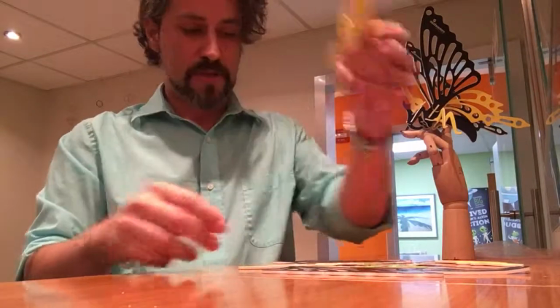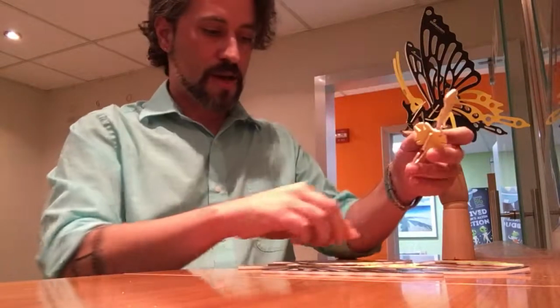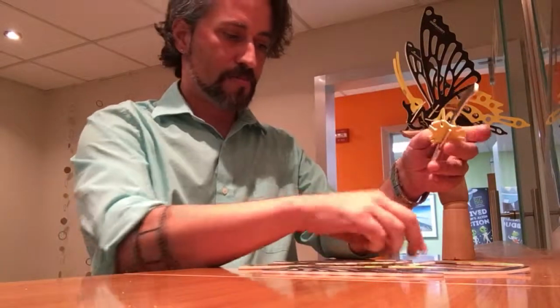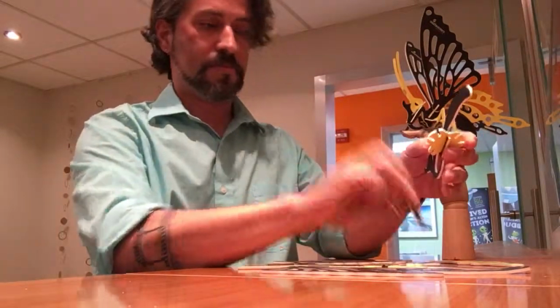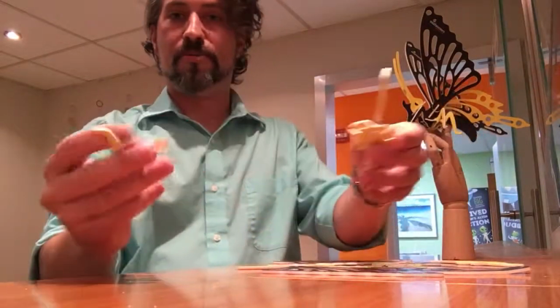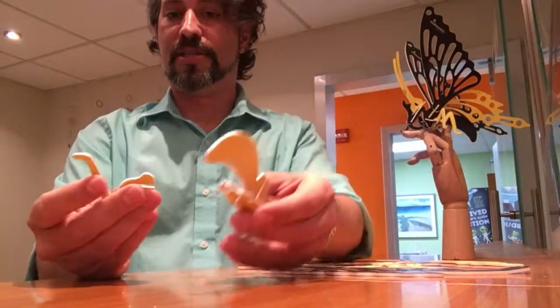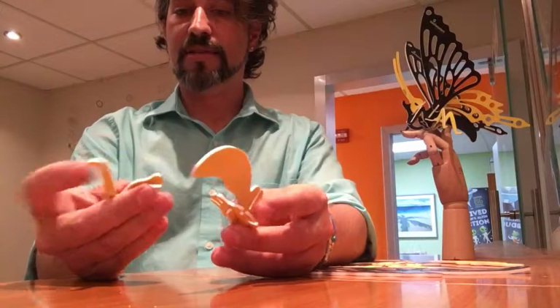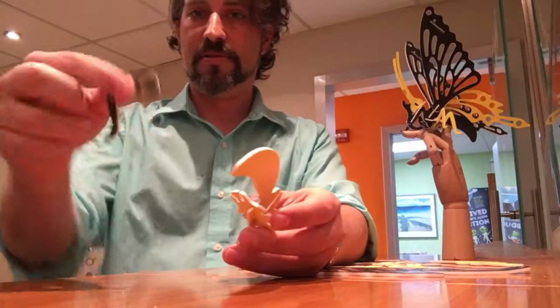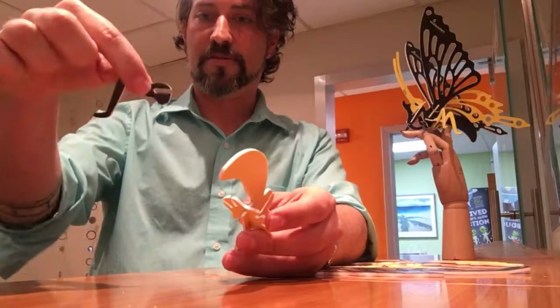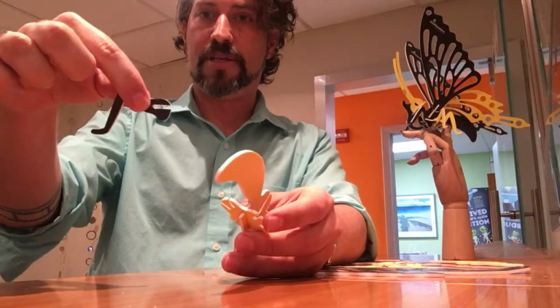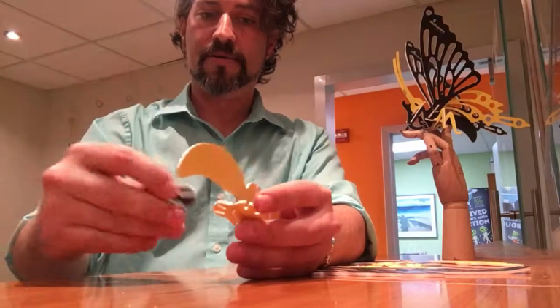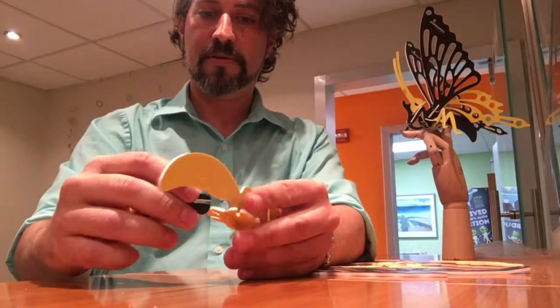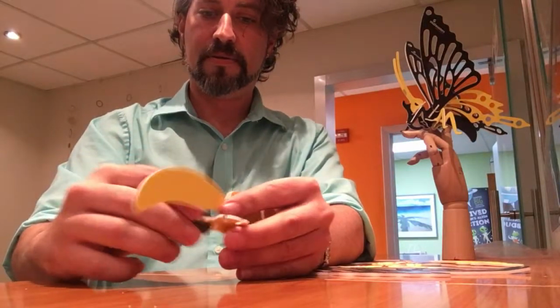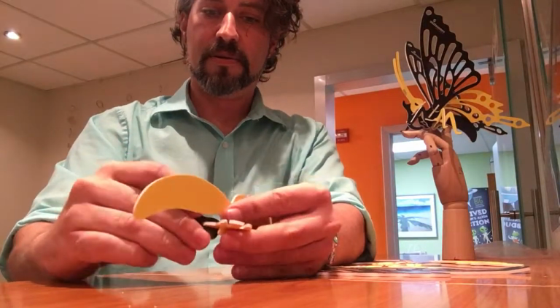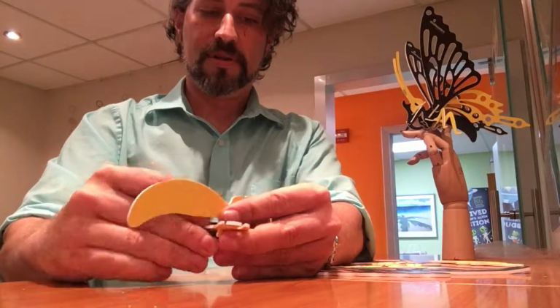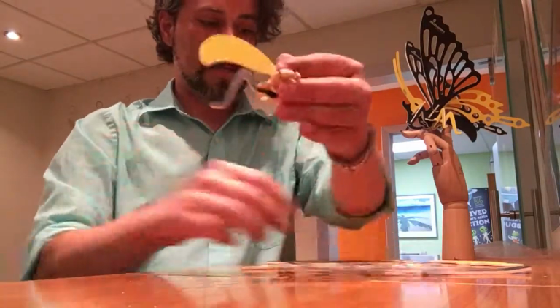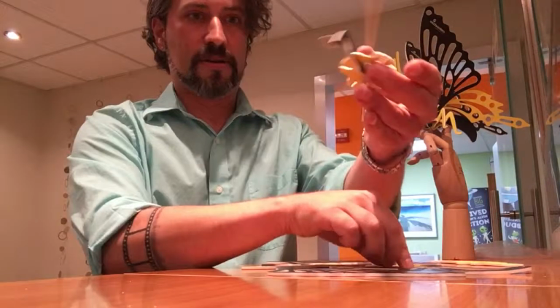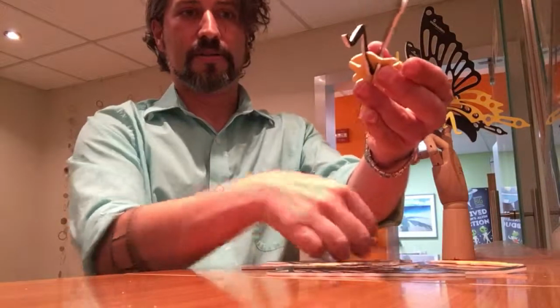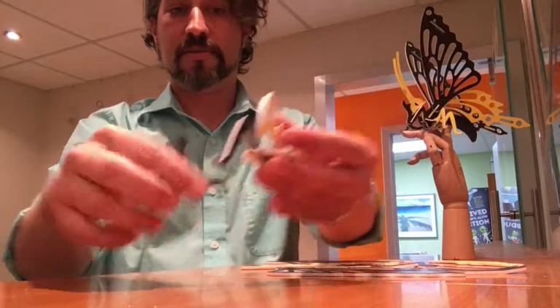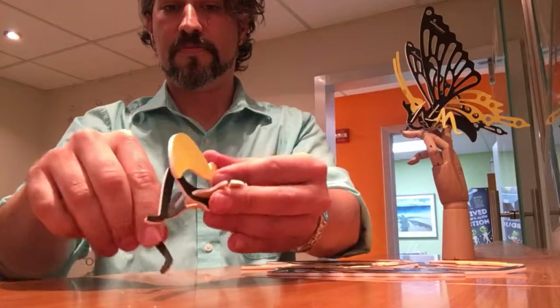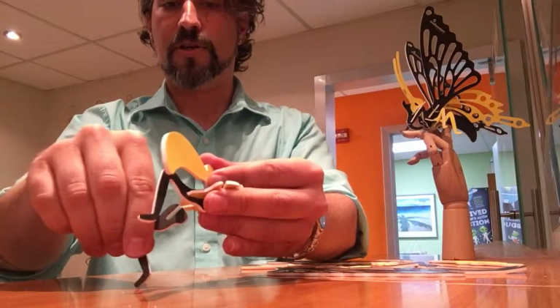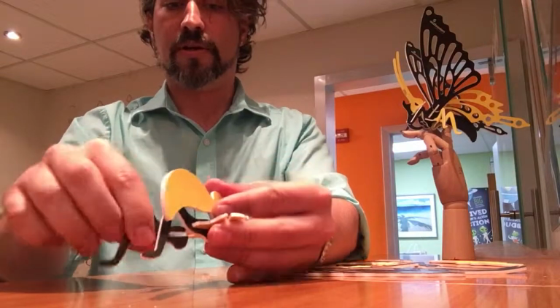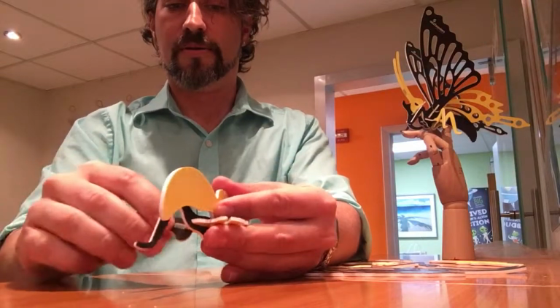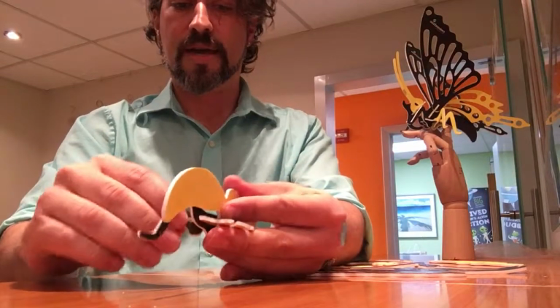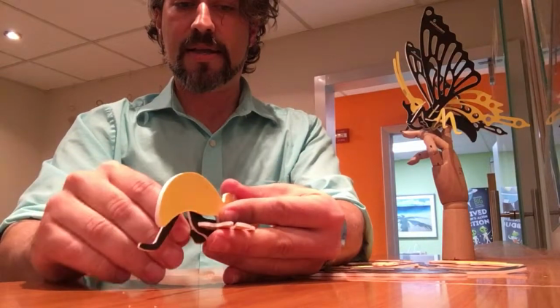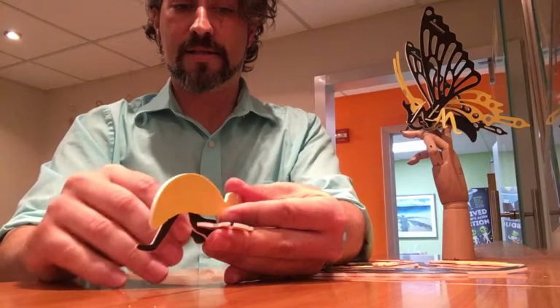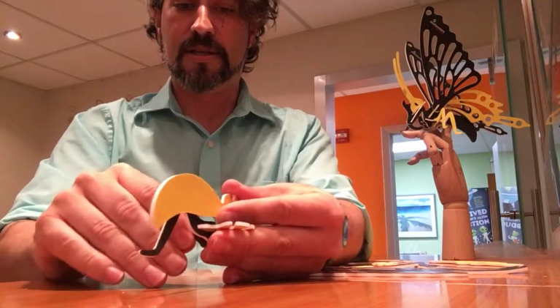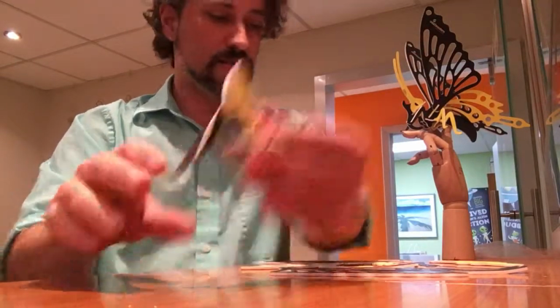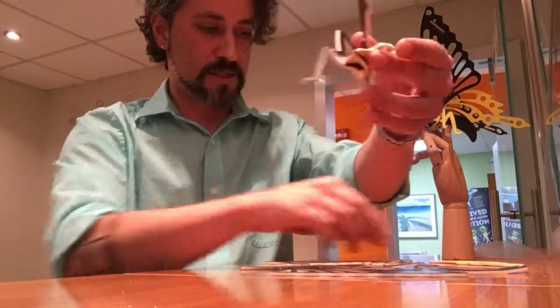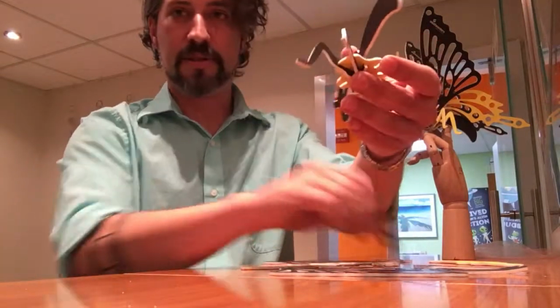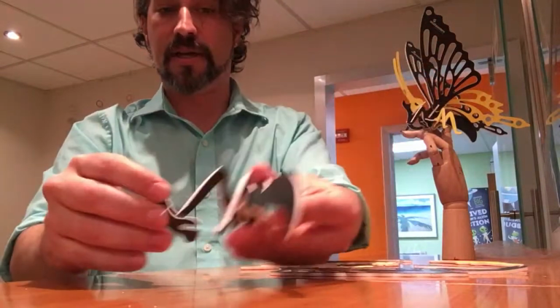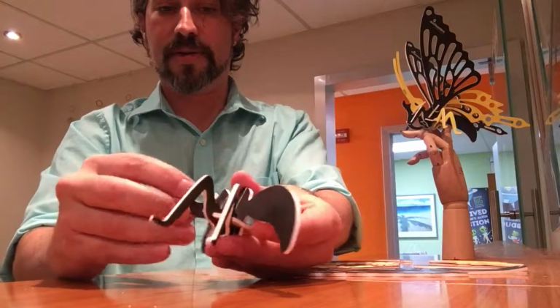Now you're gonna assemble the six legs with foot down into the interlocks. You can go any color in any direction — you can get creative.